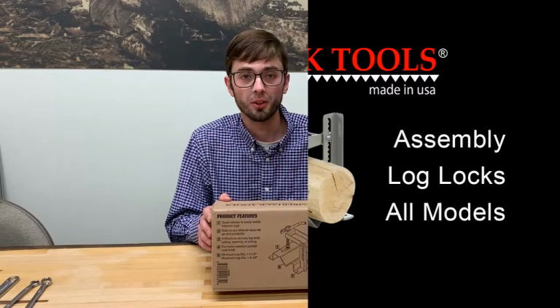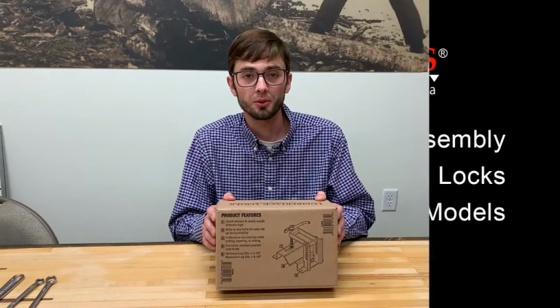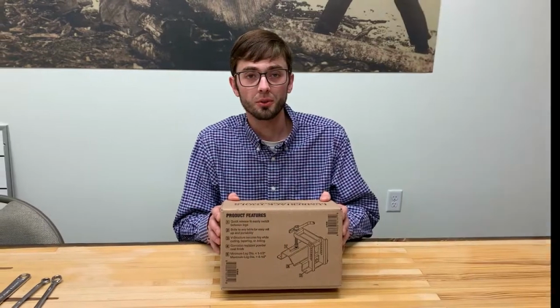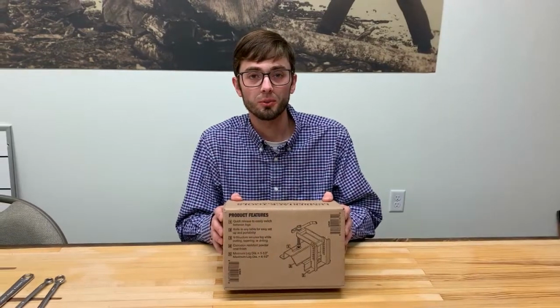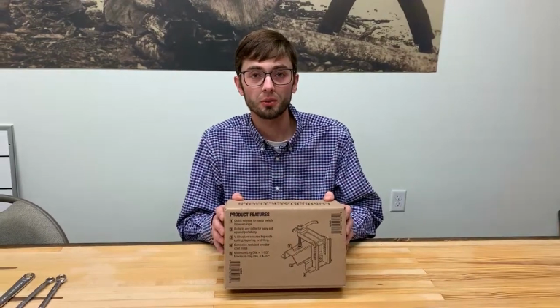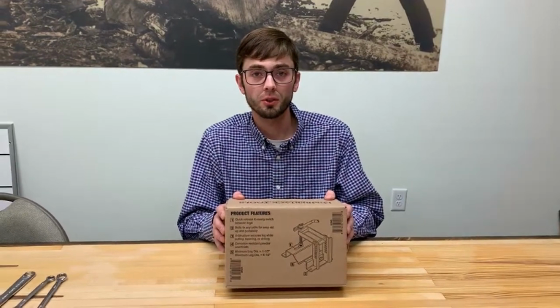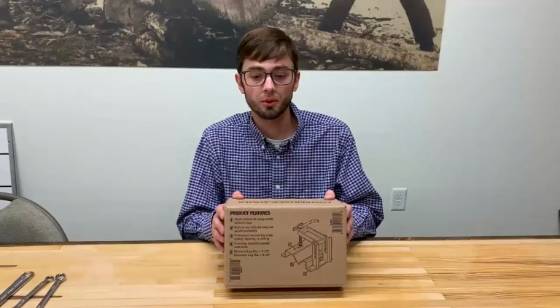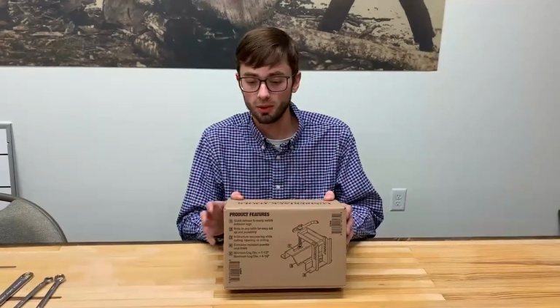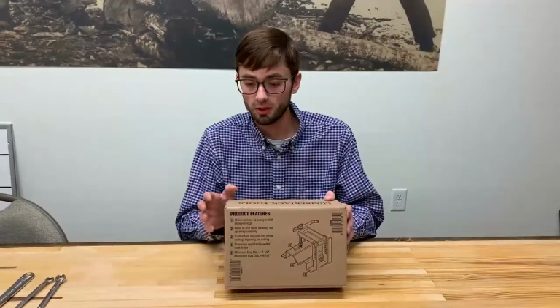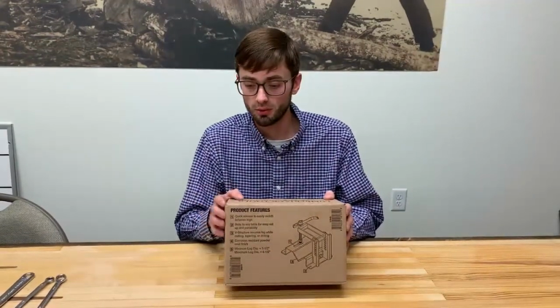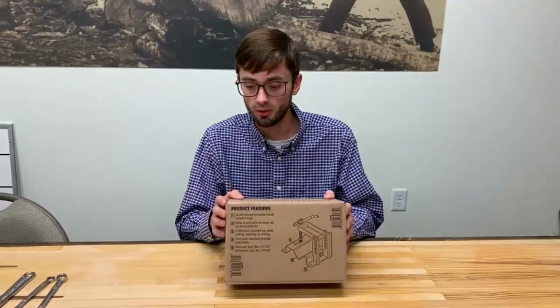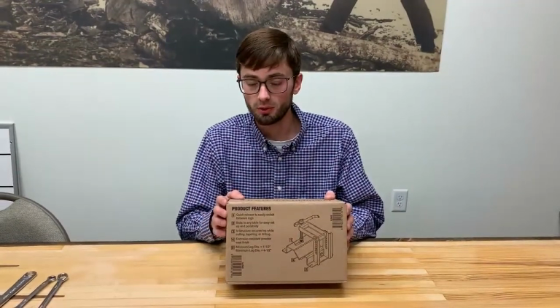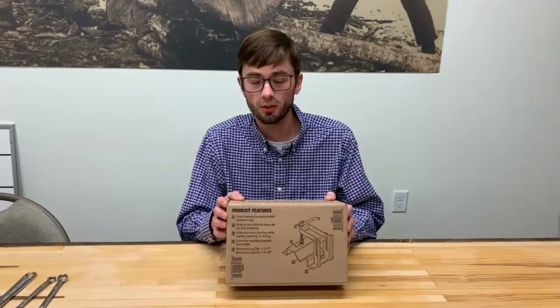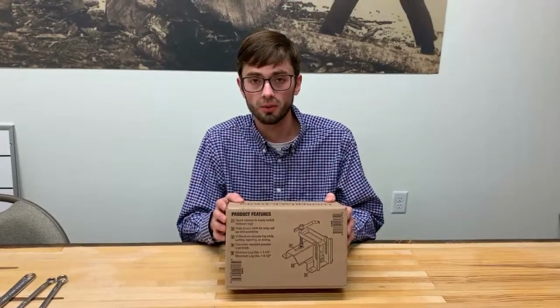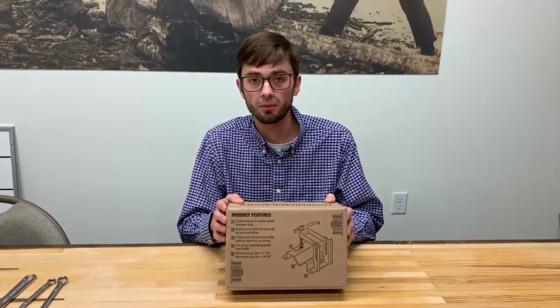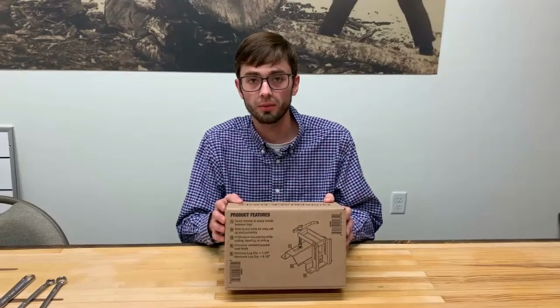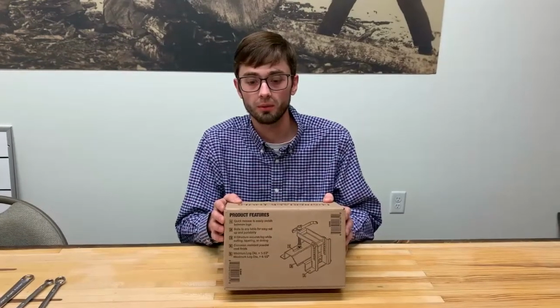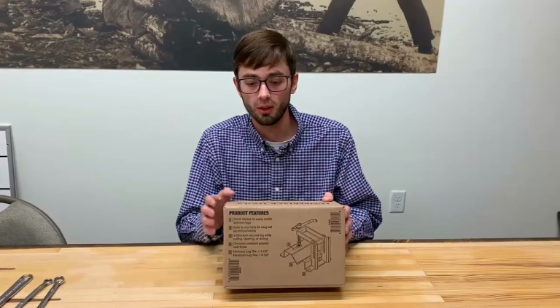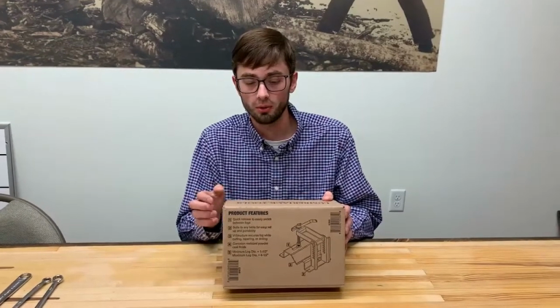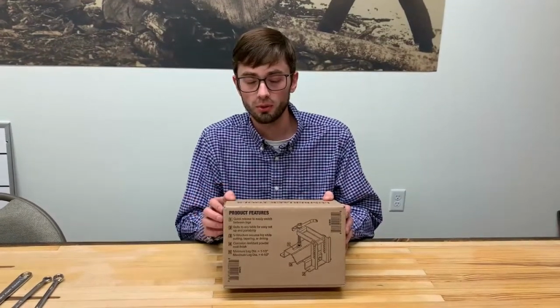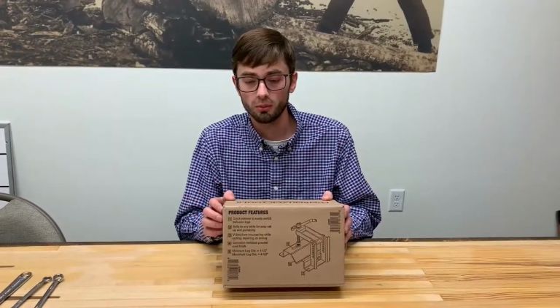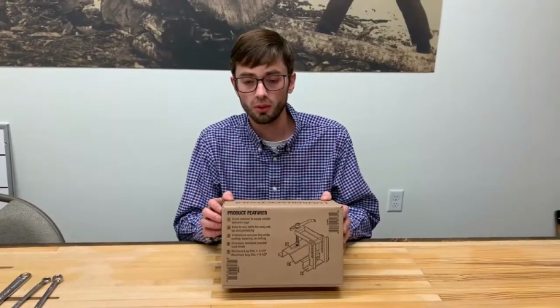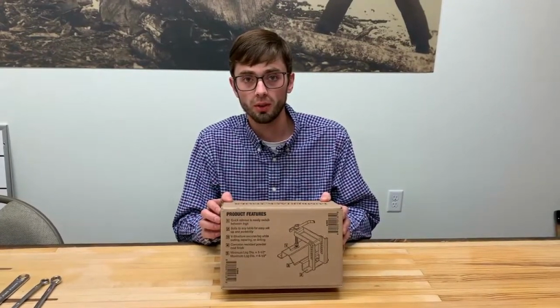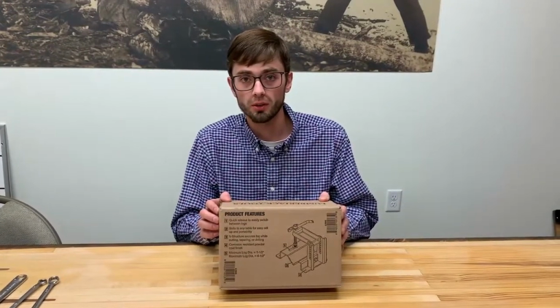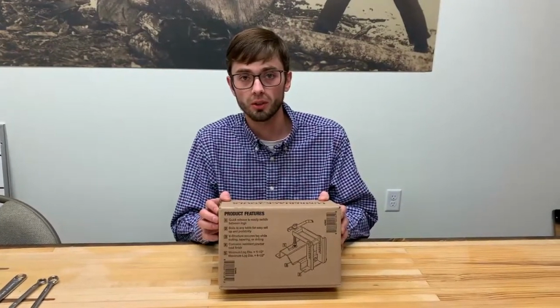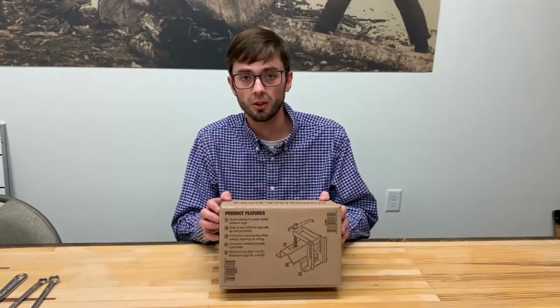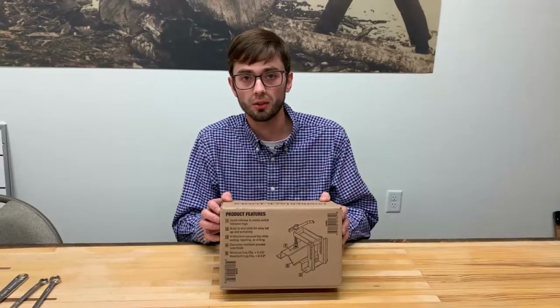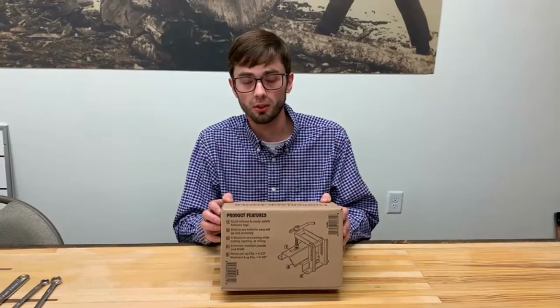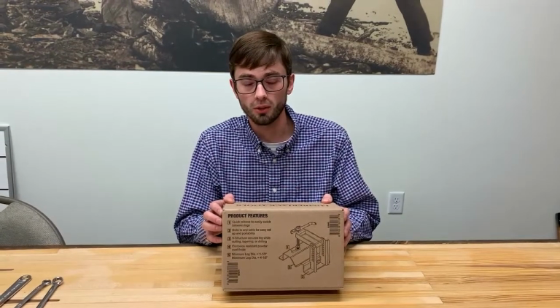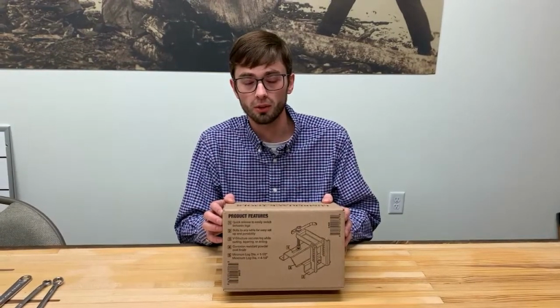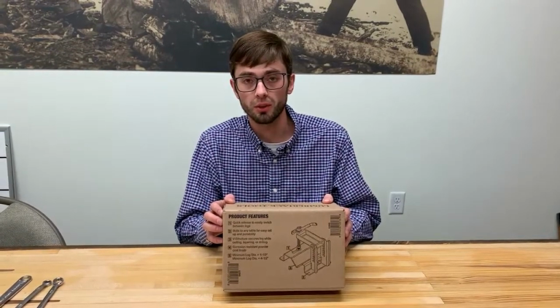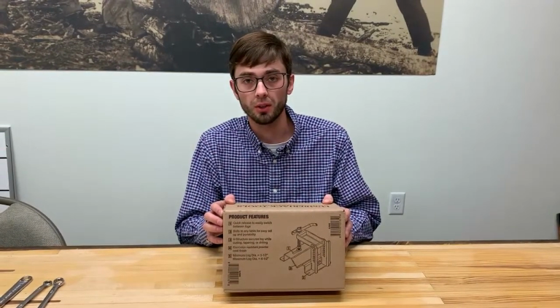Hello, this is Logan with Lumberjack Tools. Today we're going to do an unboxing of the small log lock, the 1545, and we'll also do an assembly. This assembly can apply to the large log lock, the 2580.